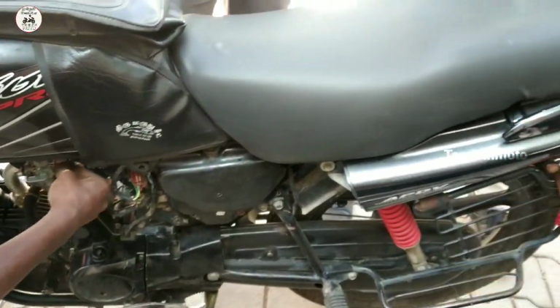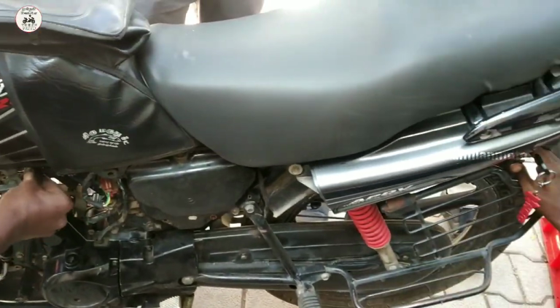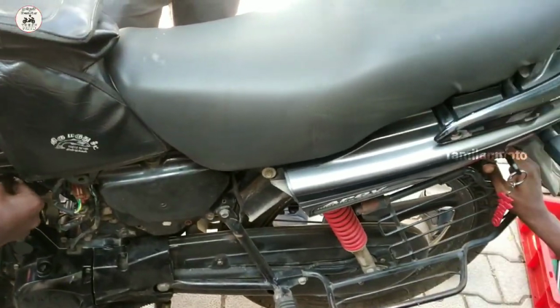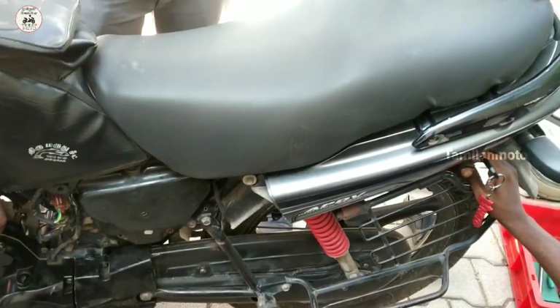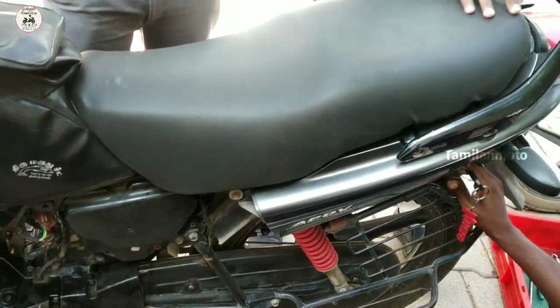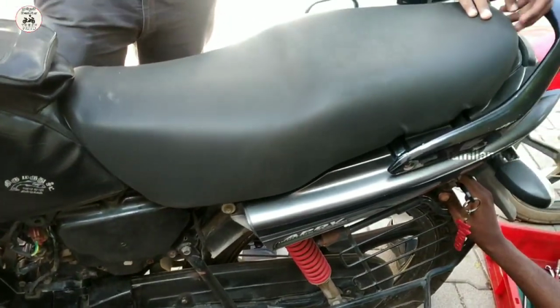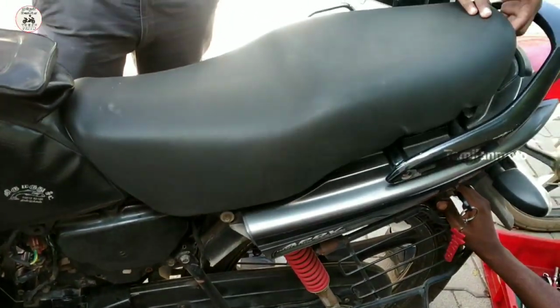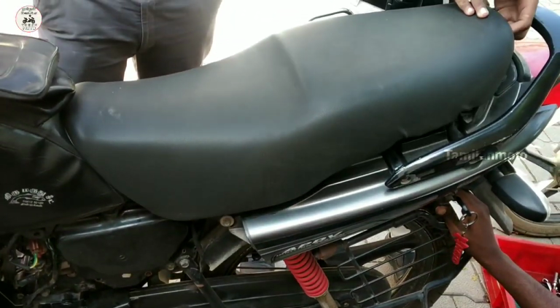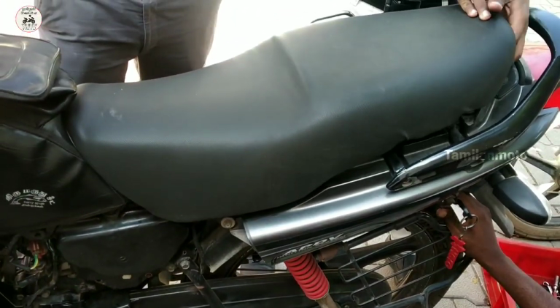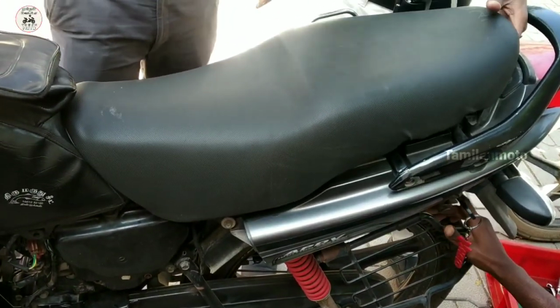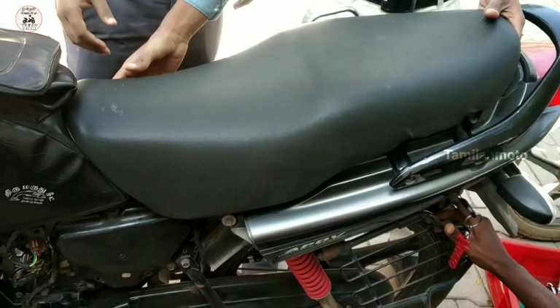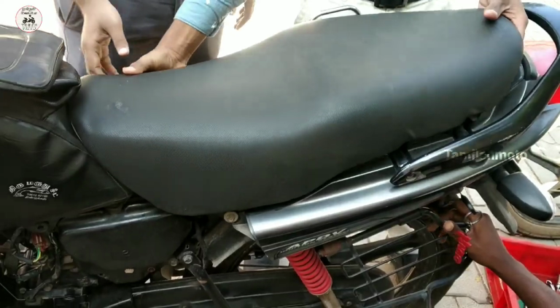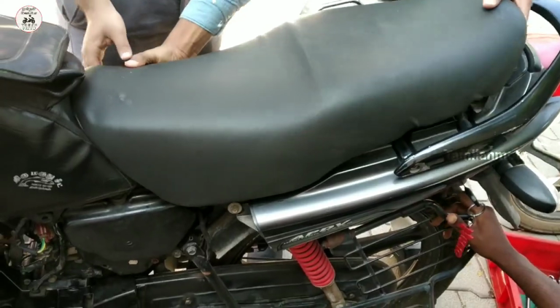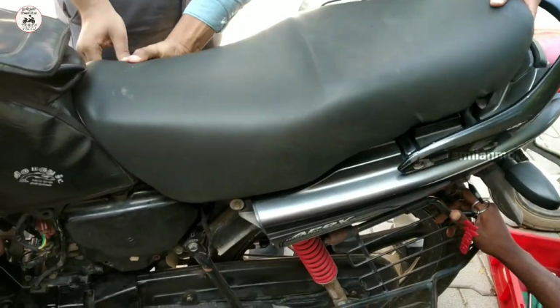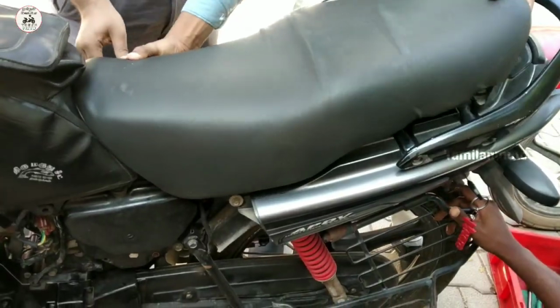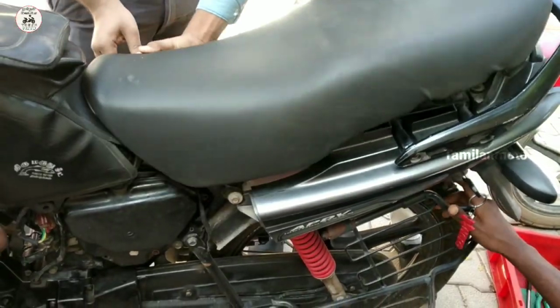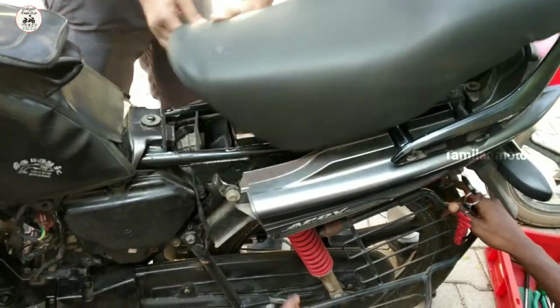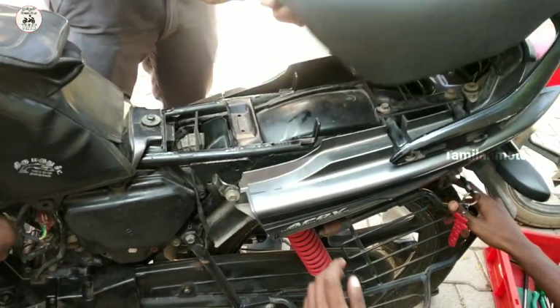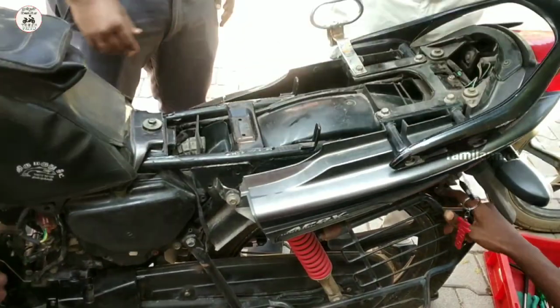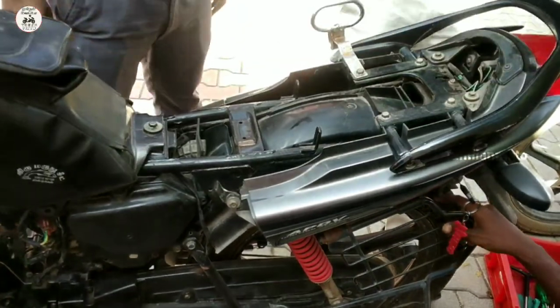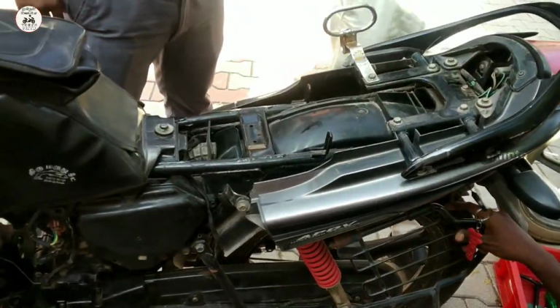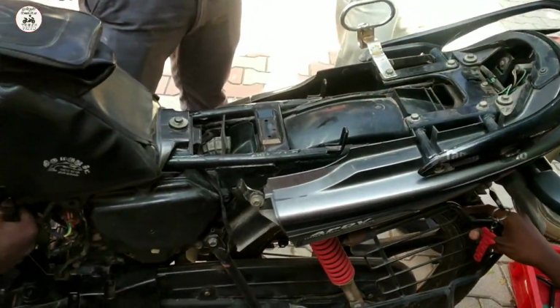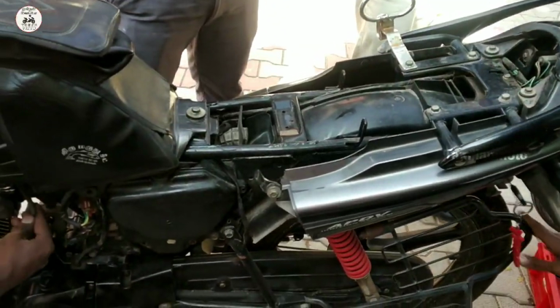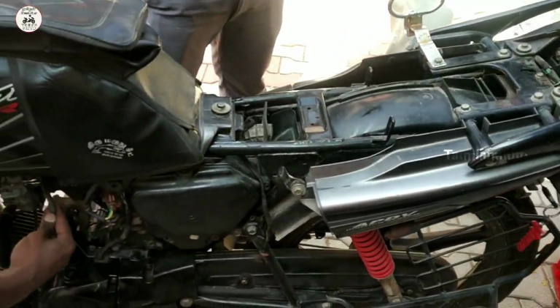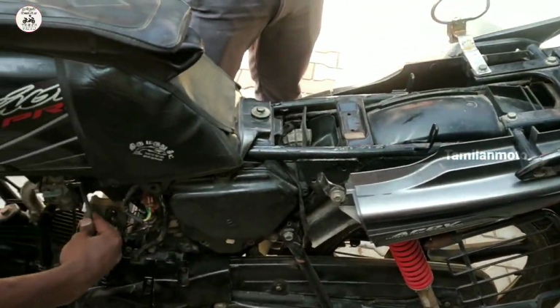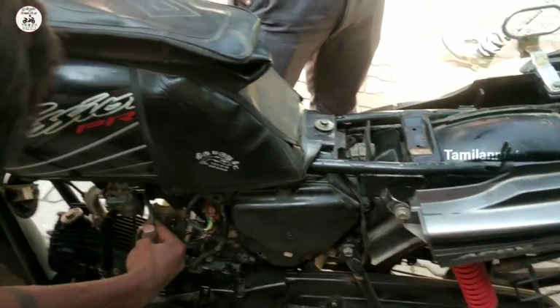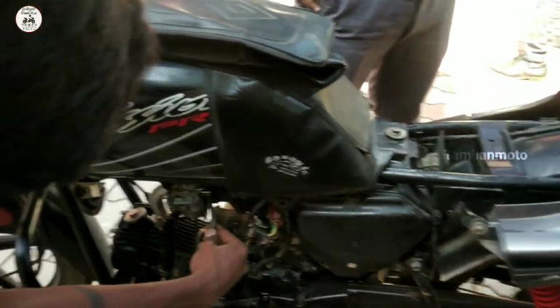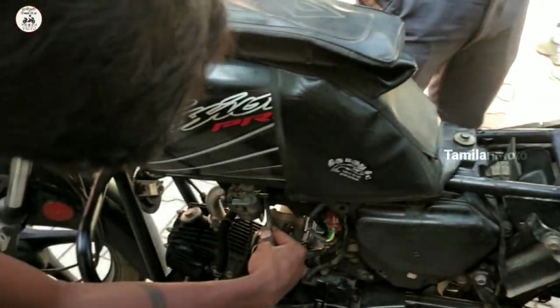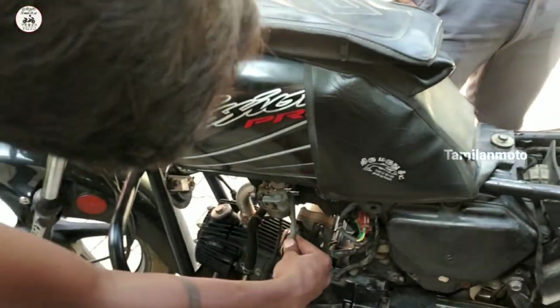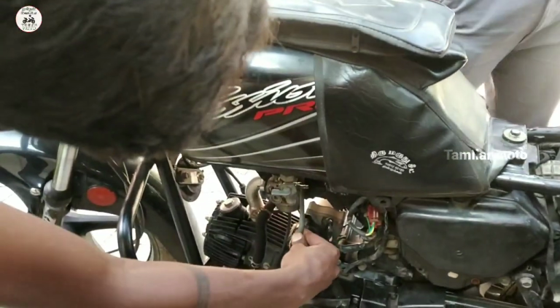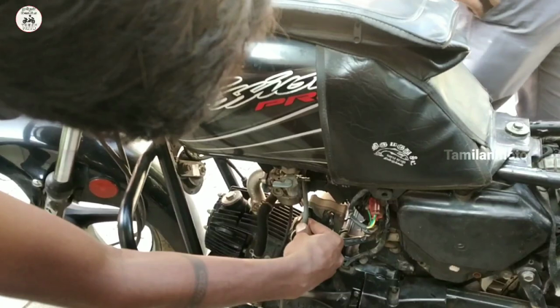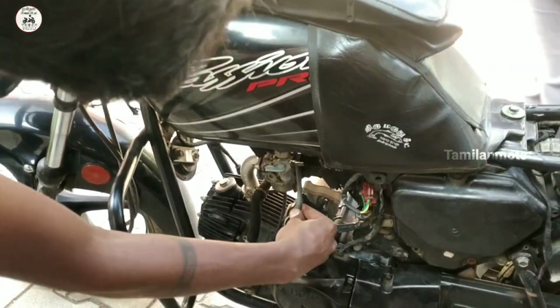What do we do with the clutch plate? Let's check the CDI unit.